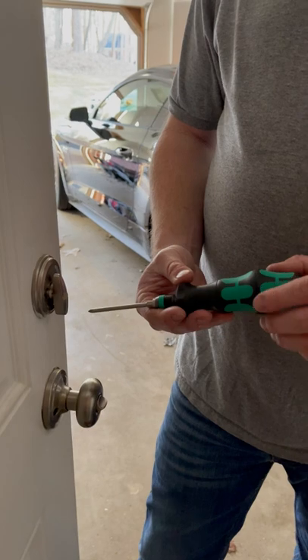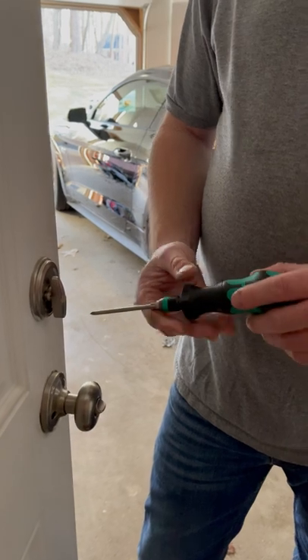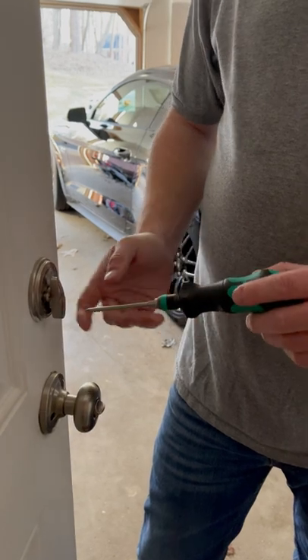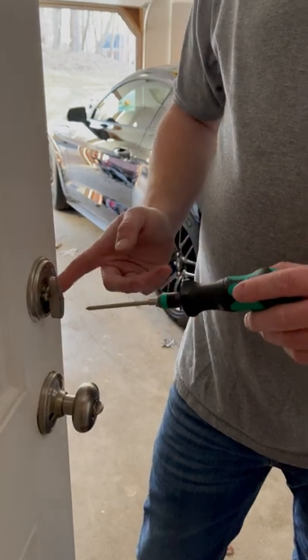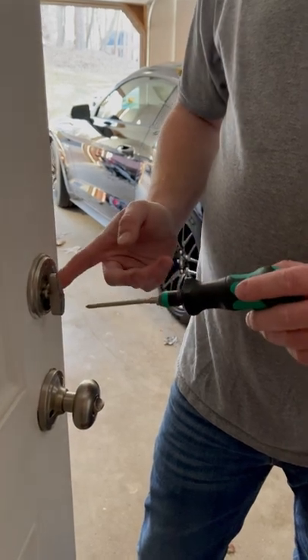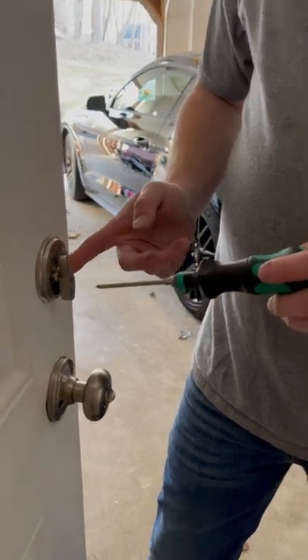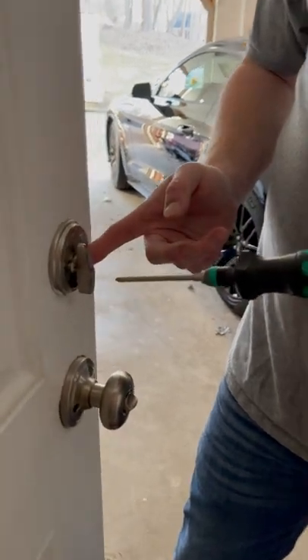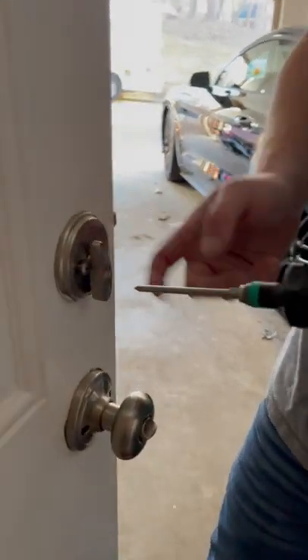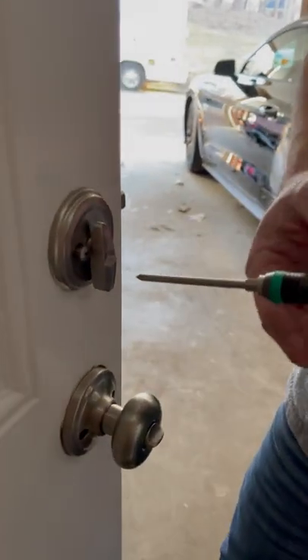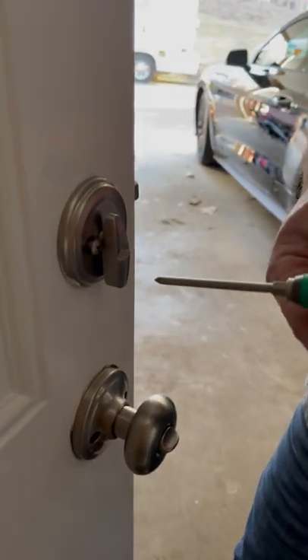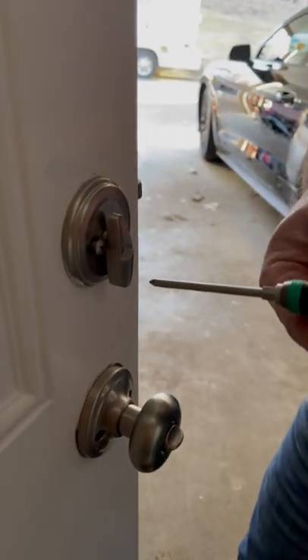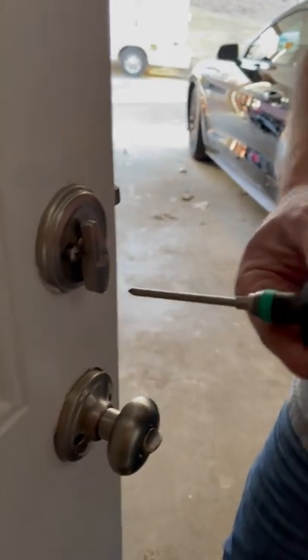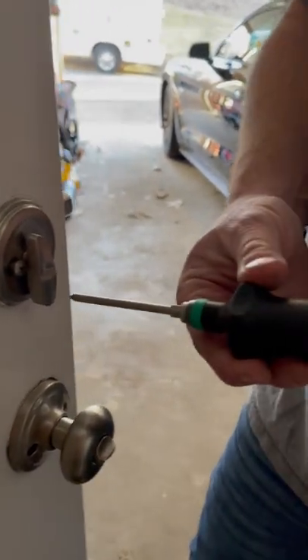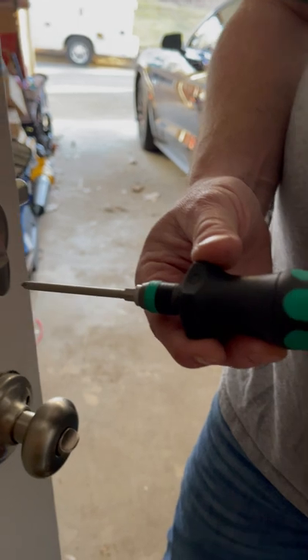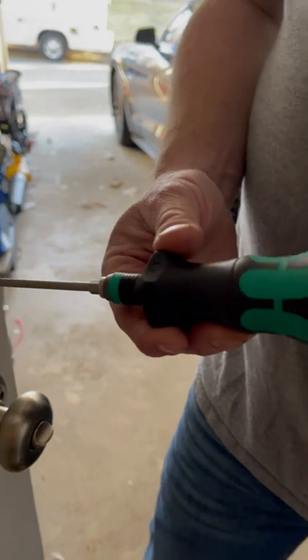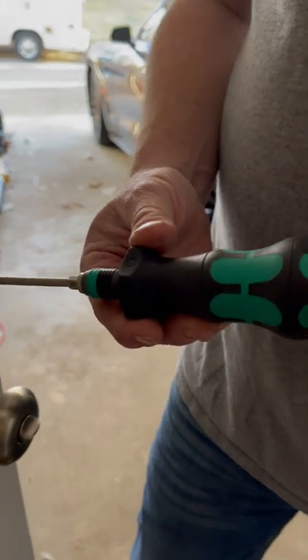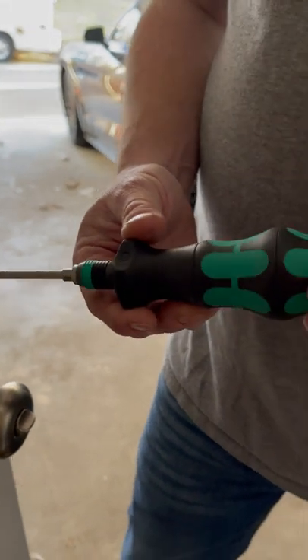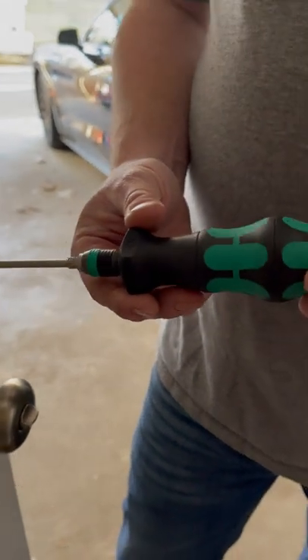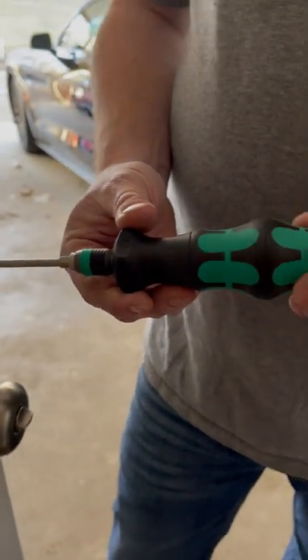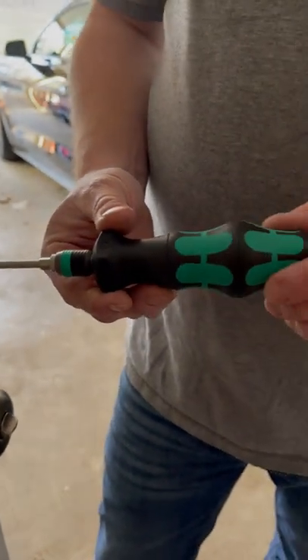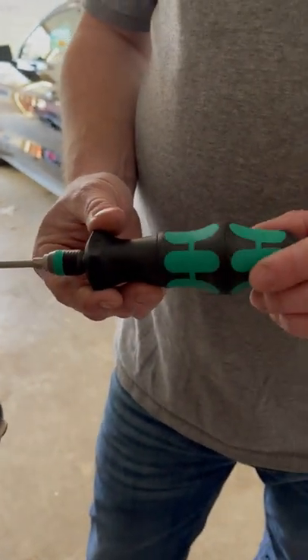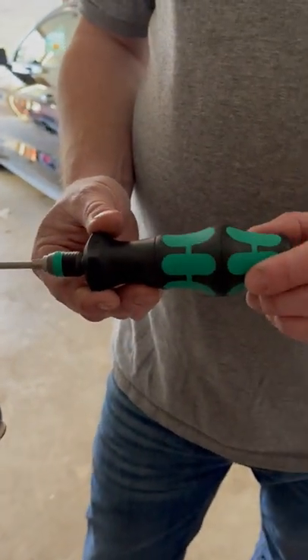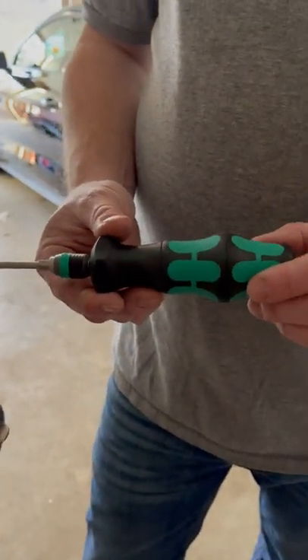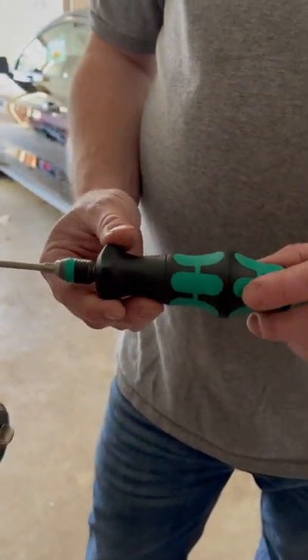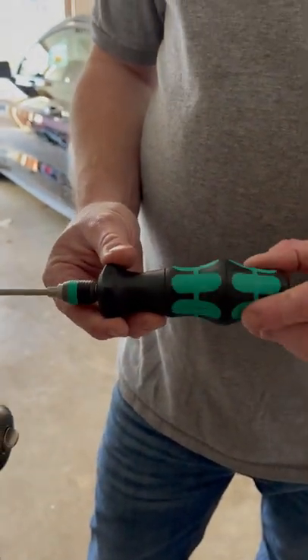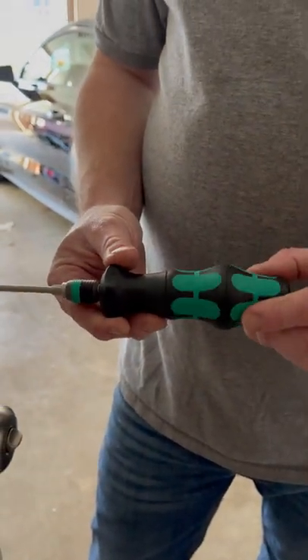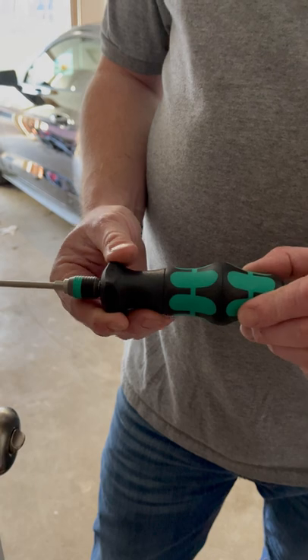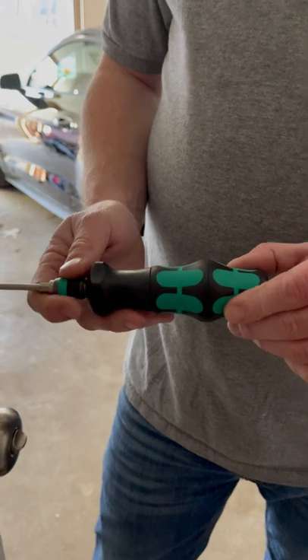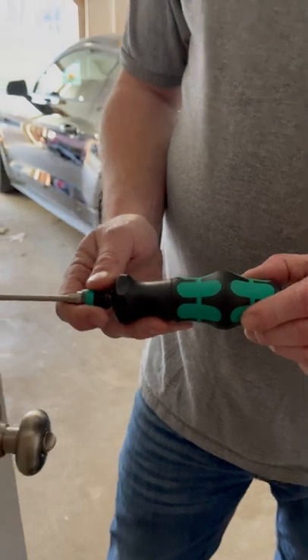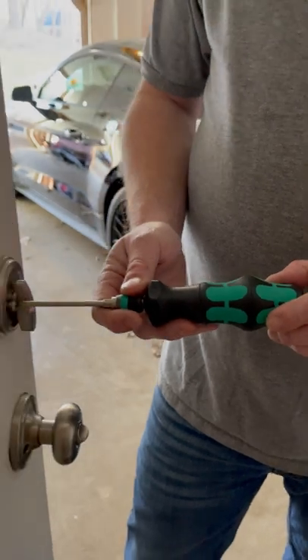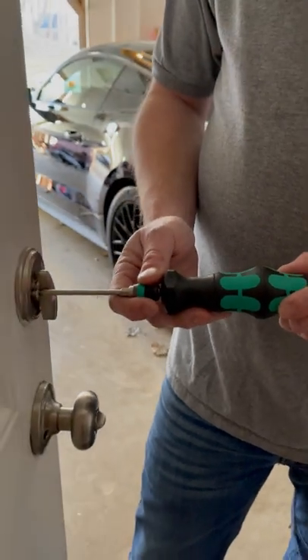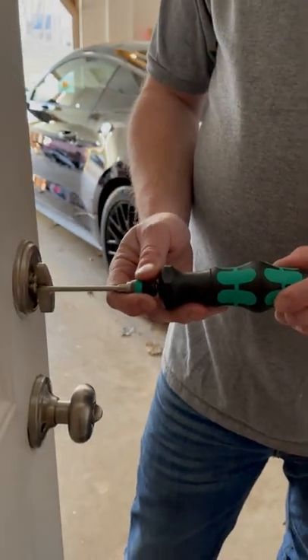All right guys, so I've had an issue with this lock for a while, so I pulled out the Wira Craftform Turbo to make some adjustments with it. And it's really kind of cool. At first I wasn't that thrilled with it, but the more I use it, the more I like it.